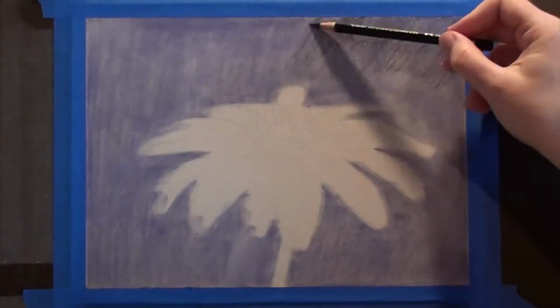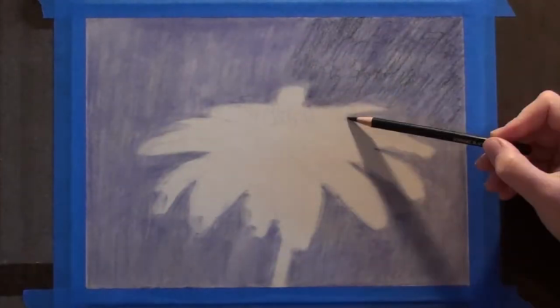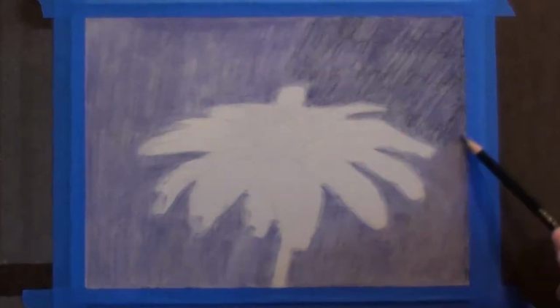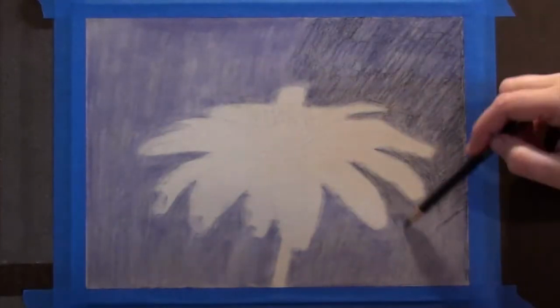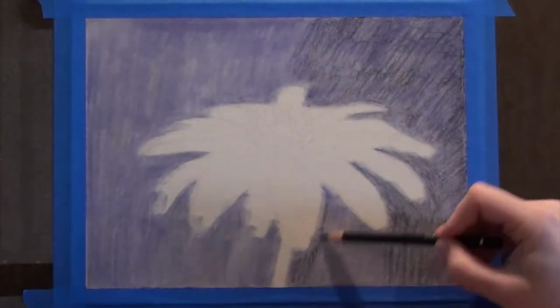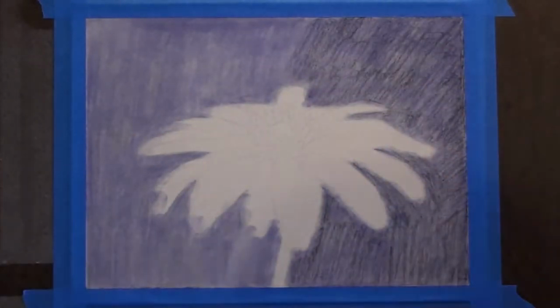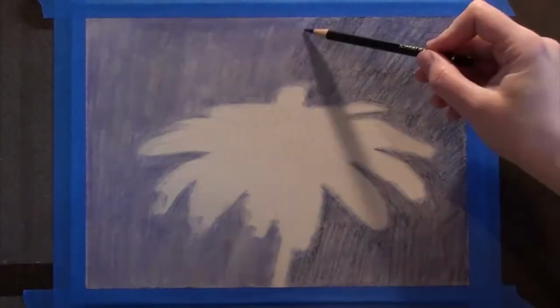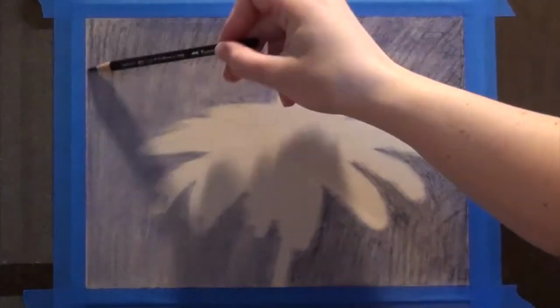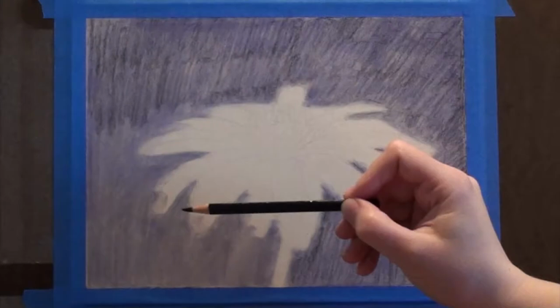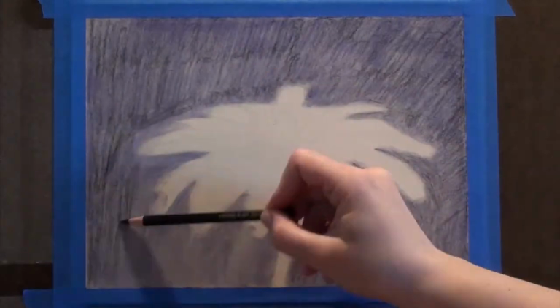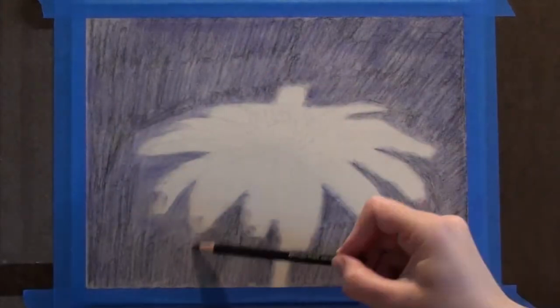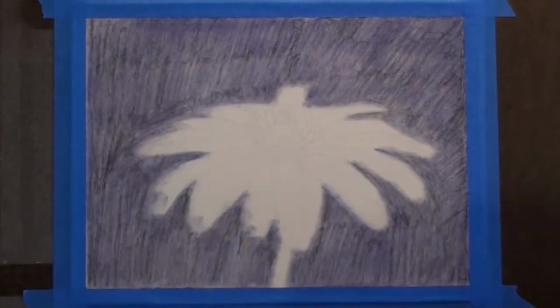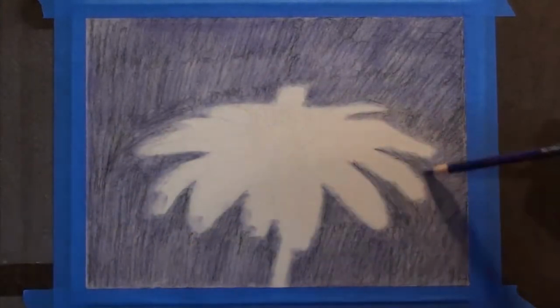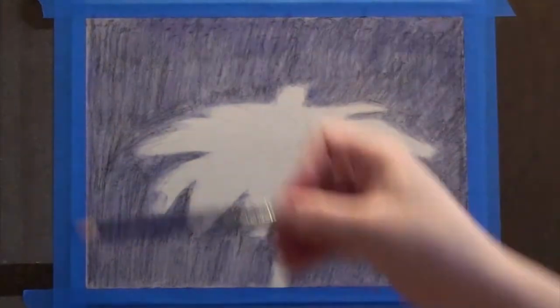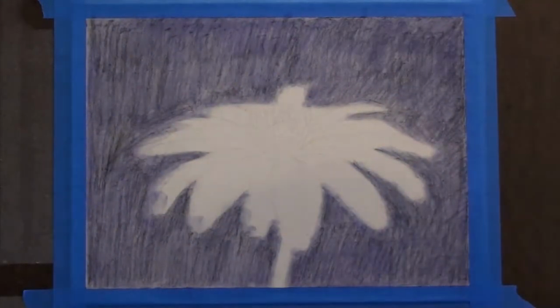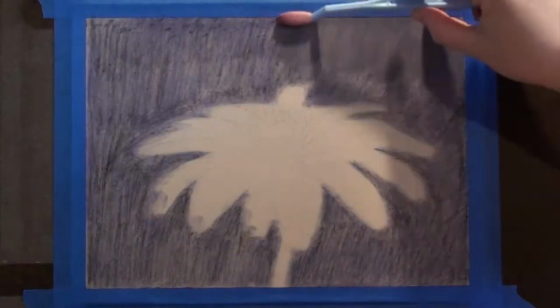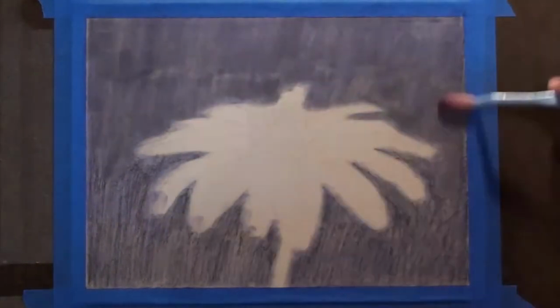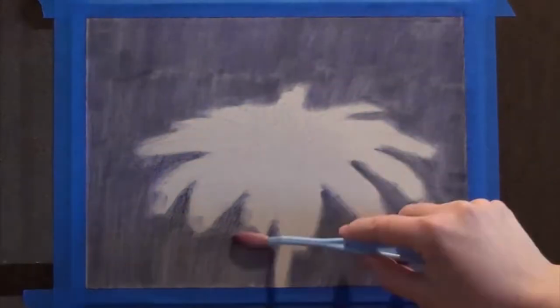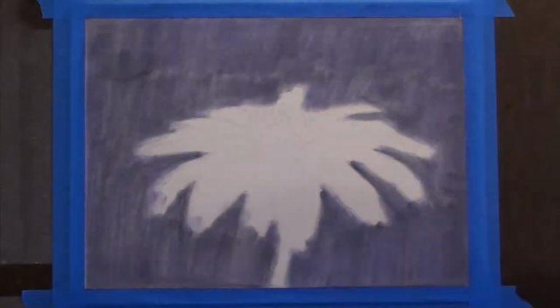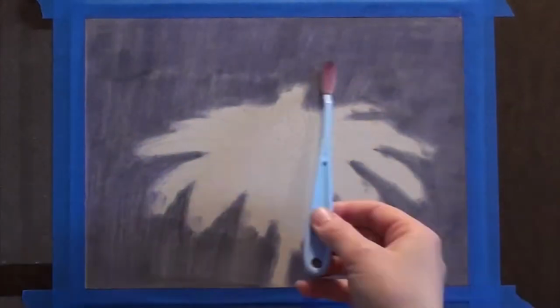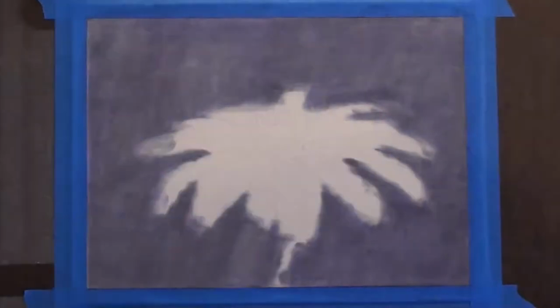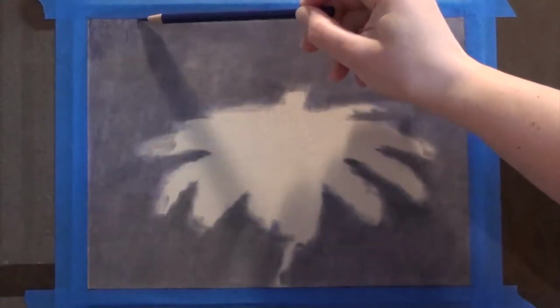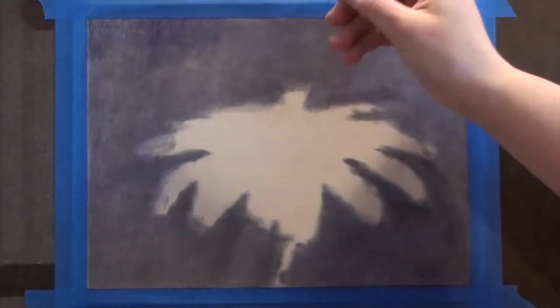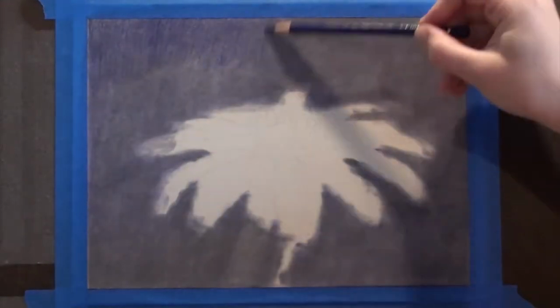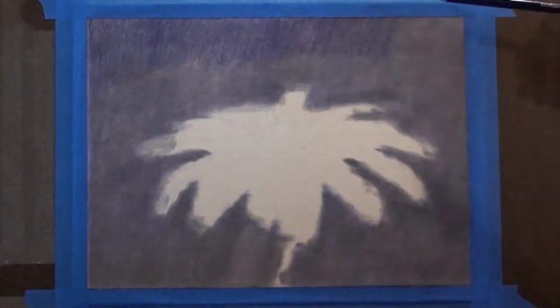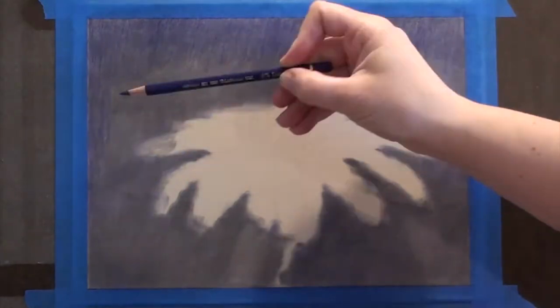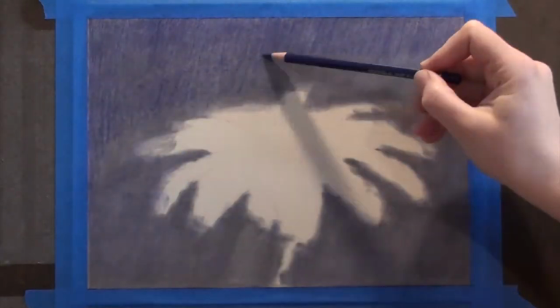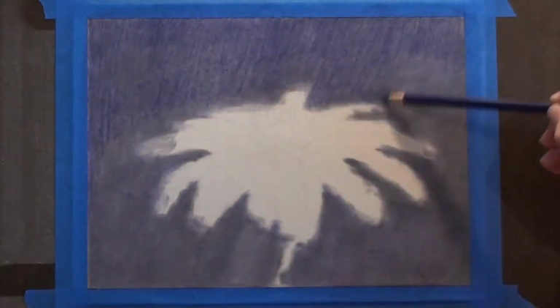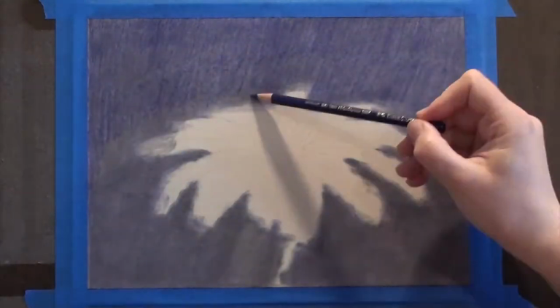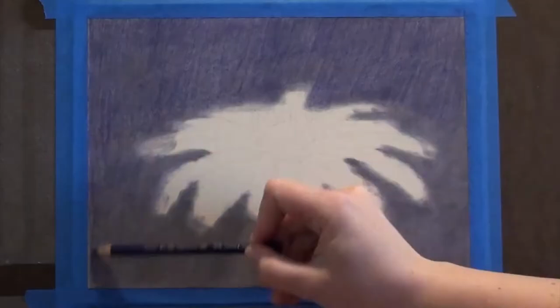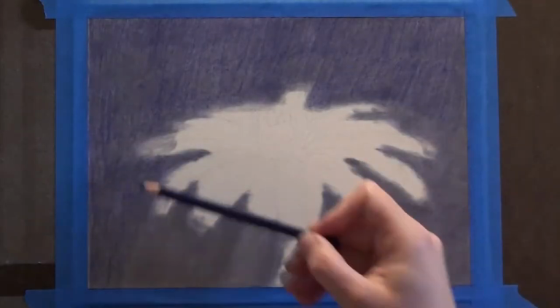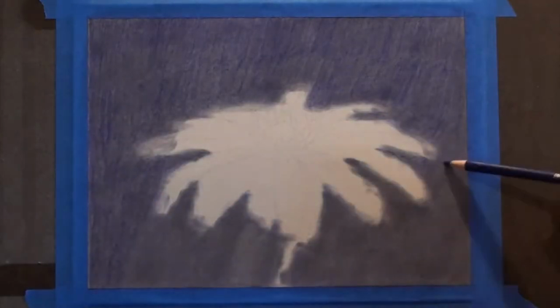This was my second time working with Powder Blender and I am still learning. This piece is done on the UART 400 so I could test out the rougher grit. I'm not sure I like it, but I may have to work on it some more to see.